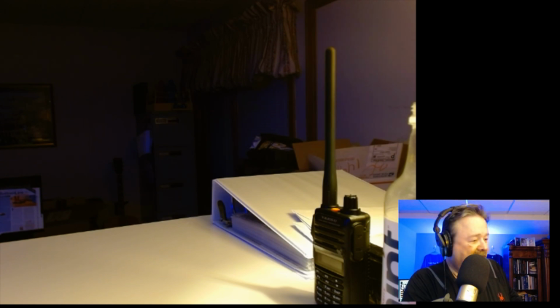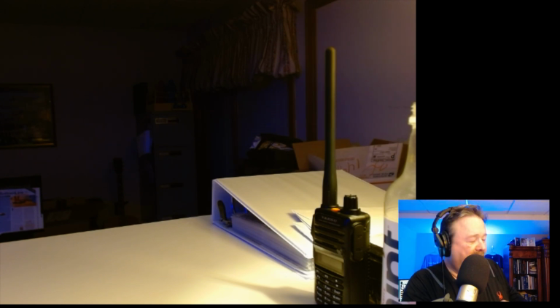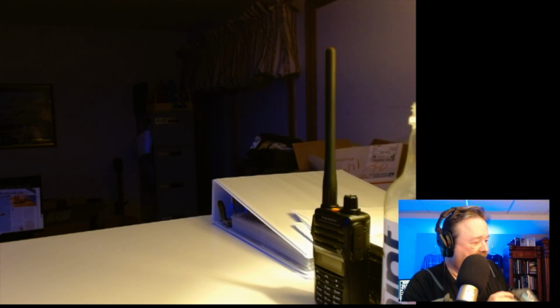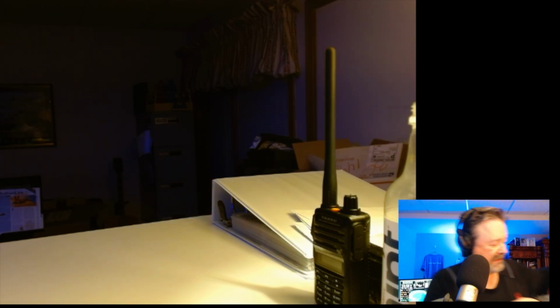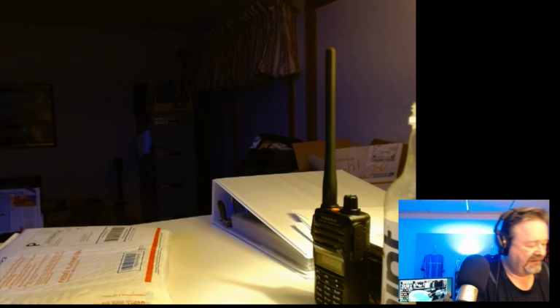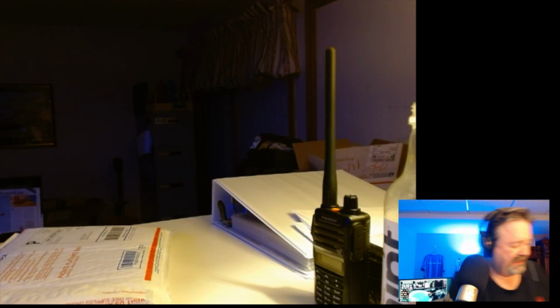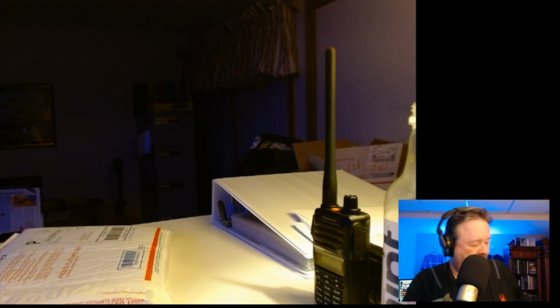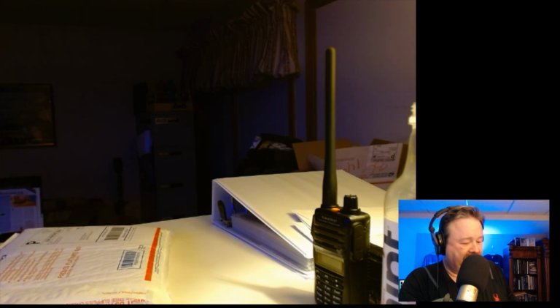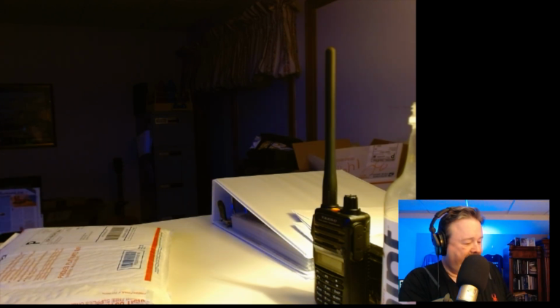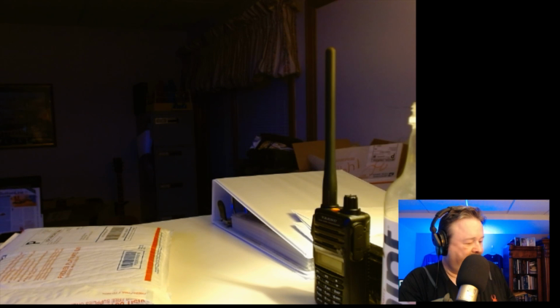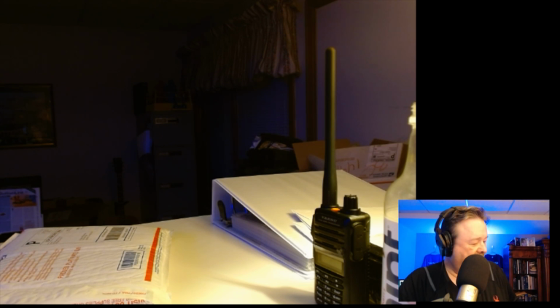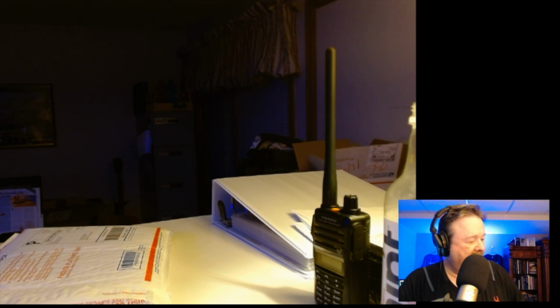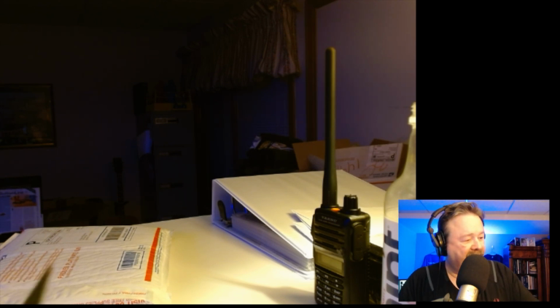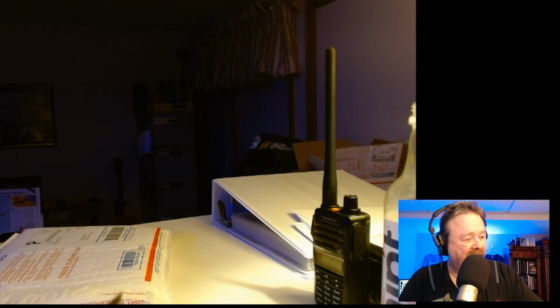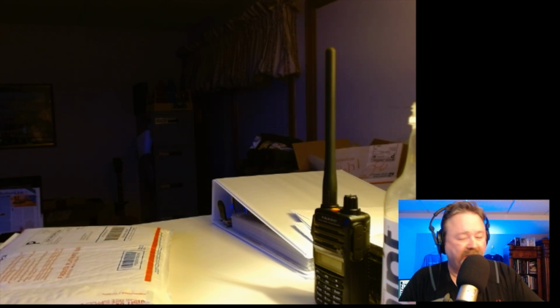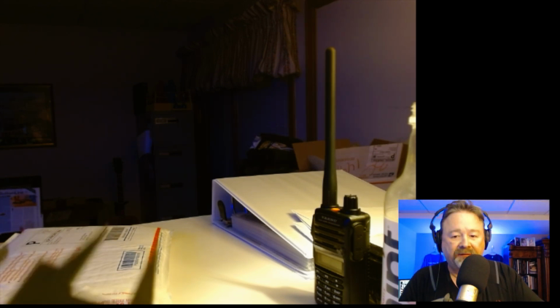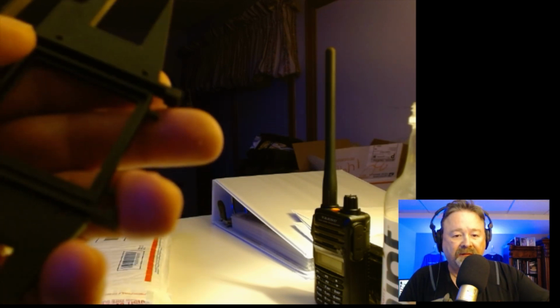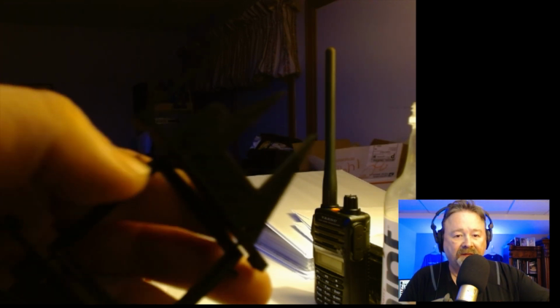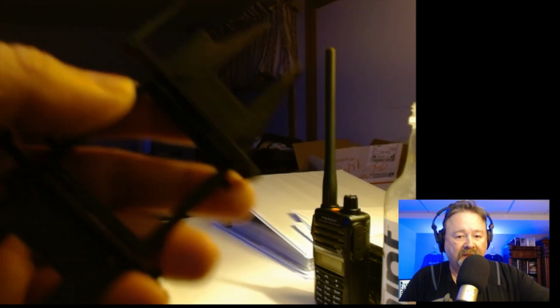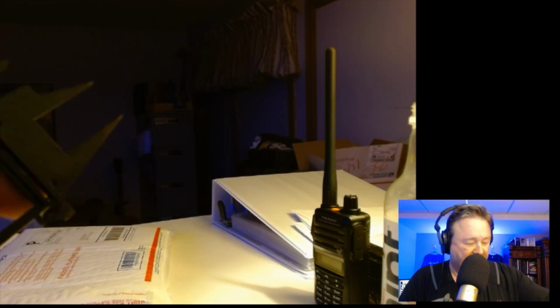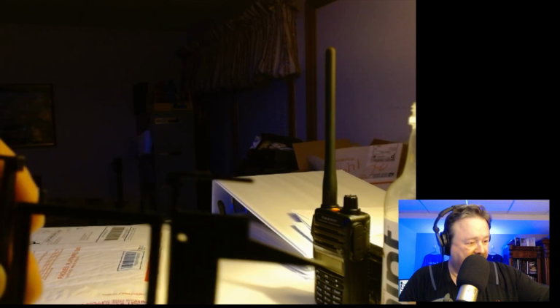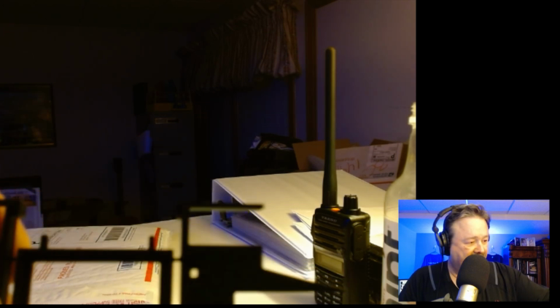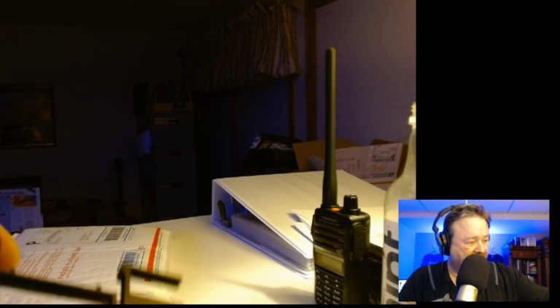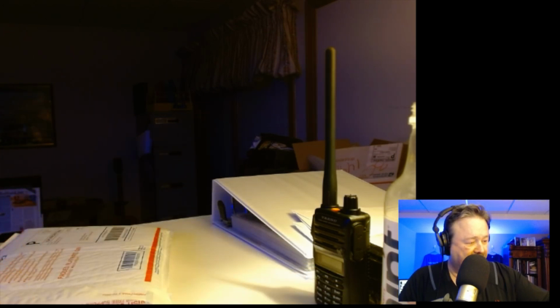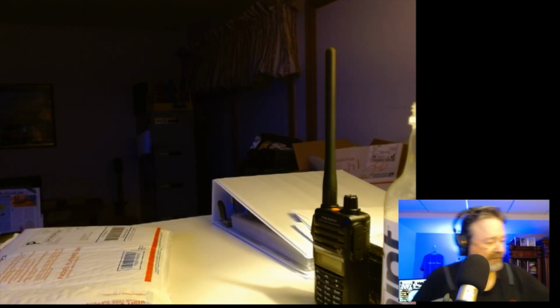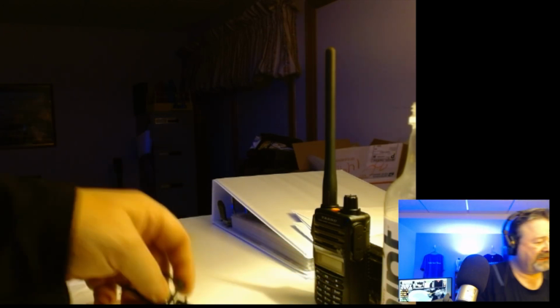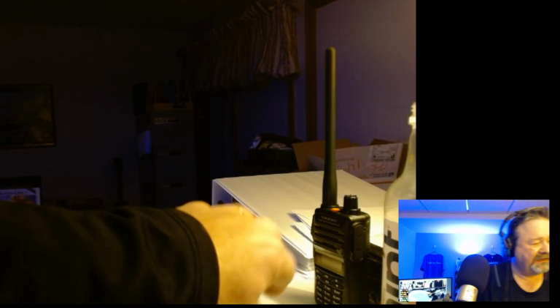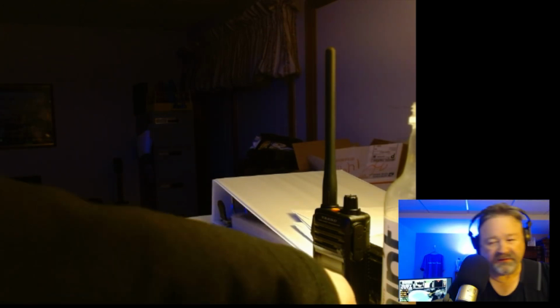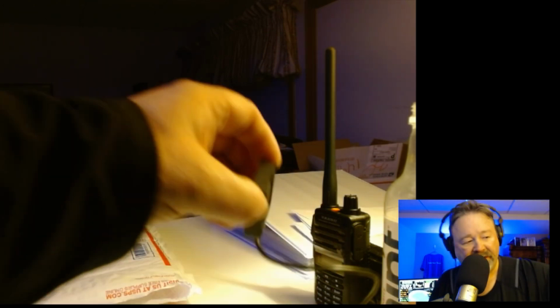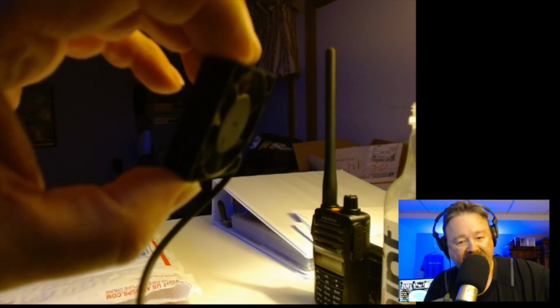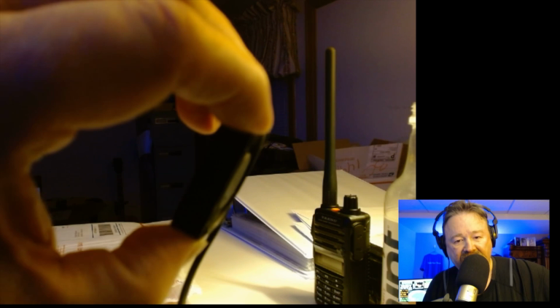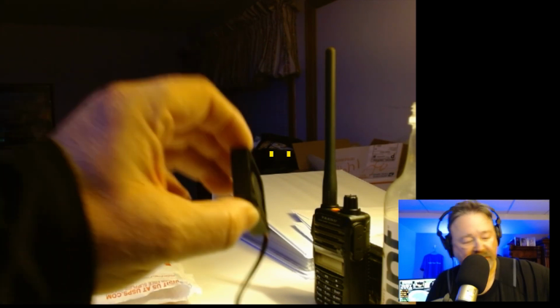I did order a few extra things. I ordered this holder here — that was extra to sit the computer in — and this fan to help it run cooler.